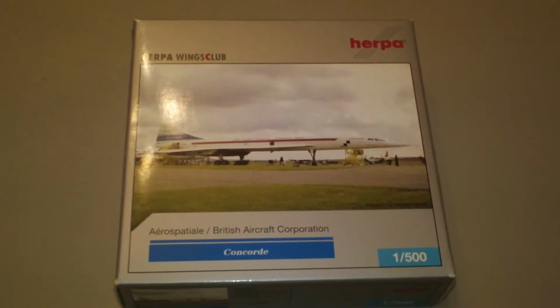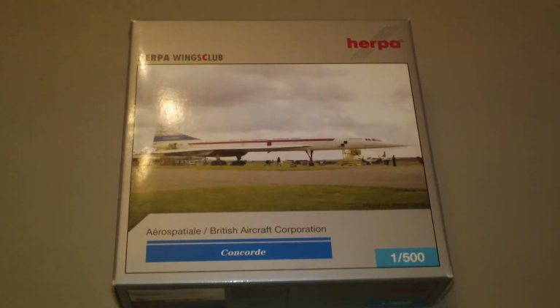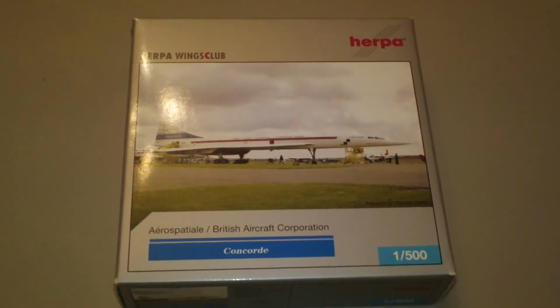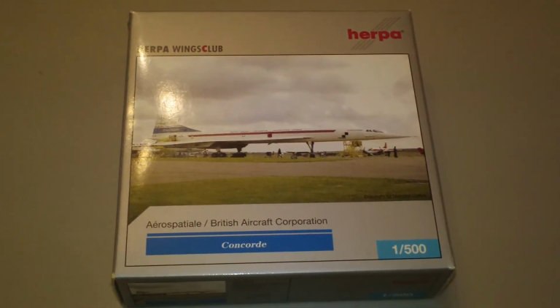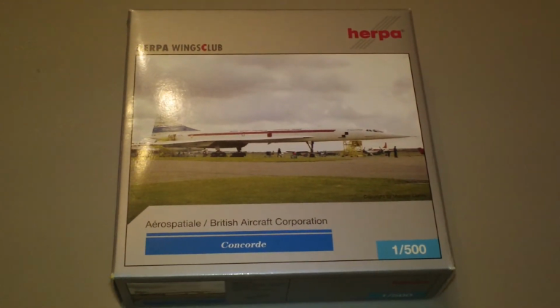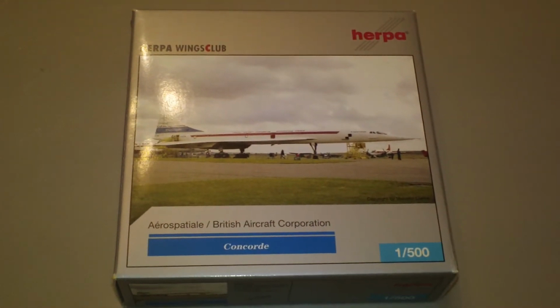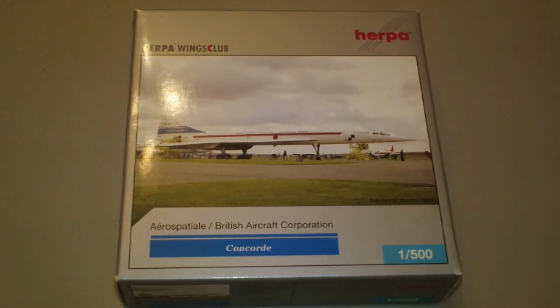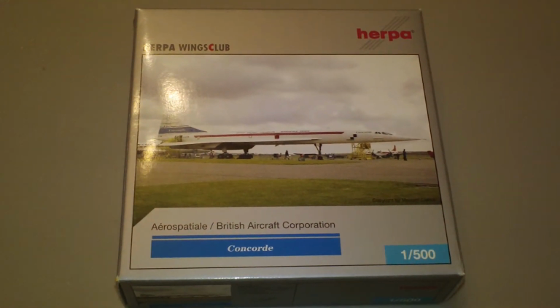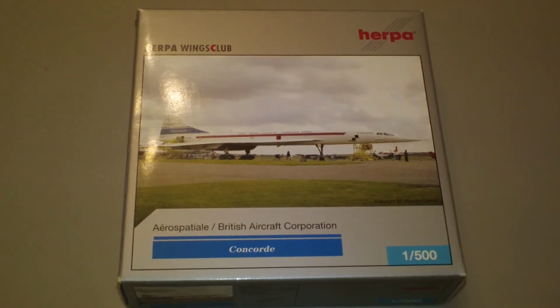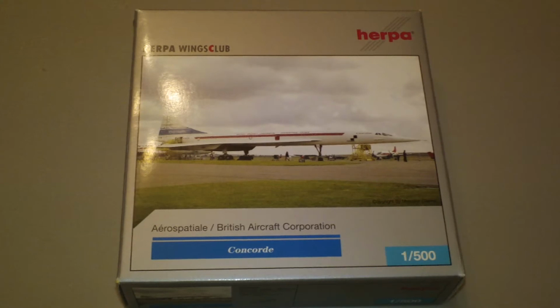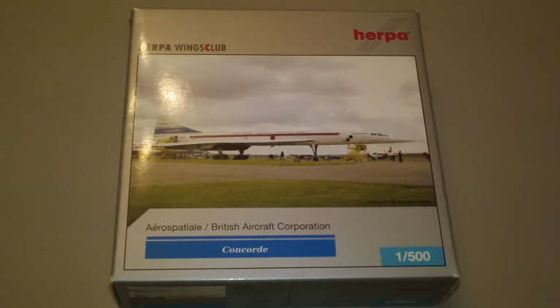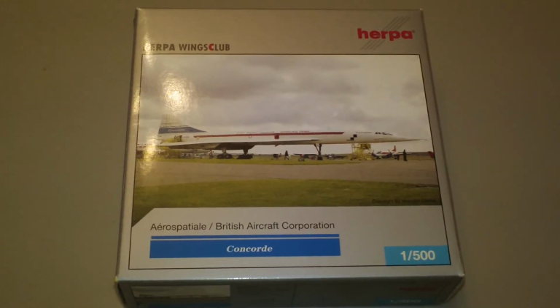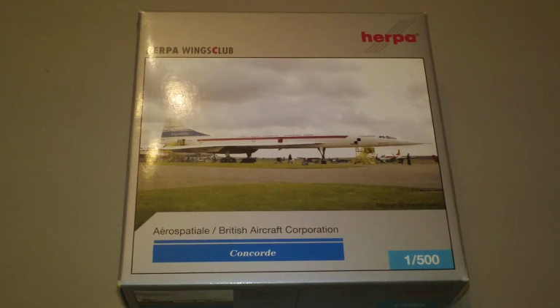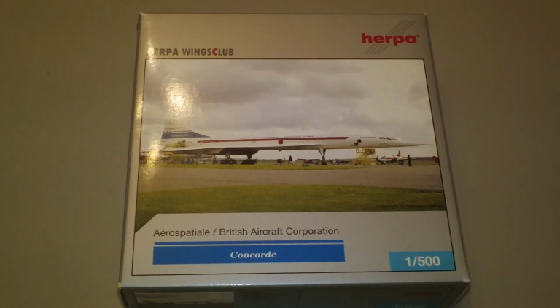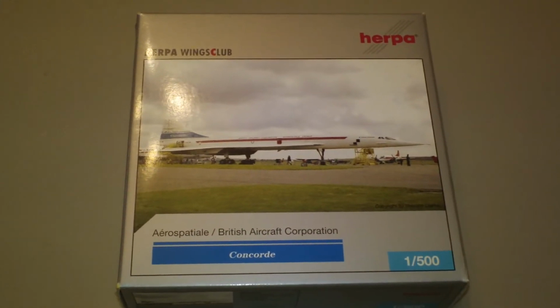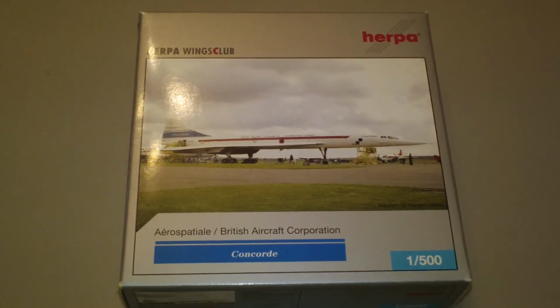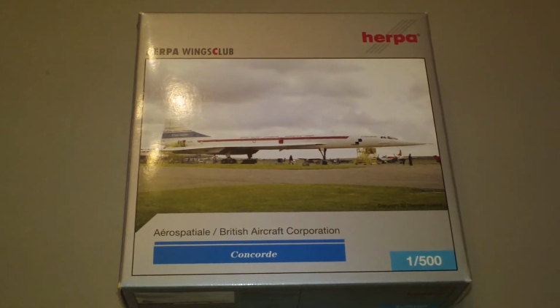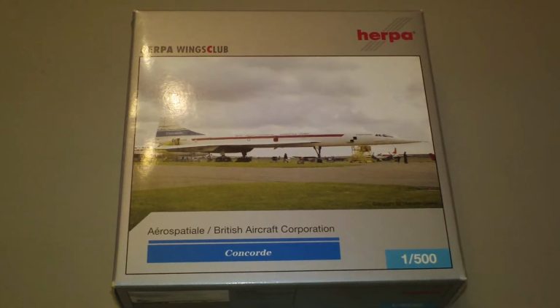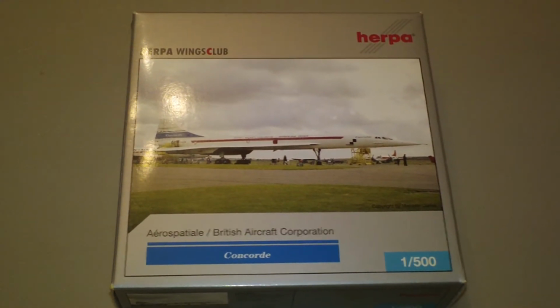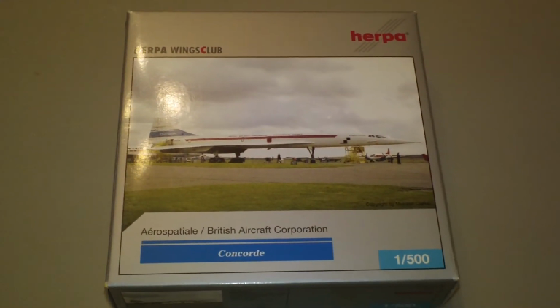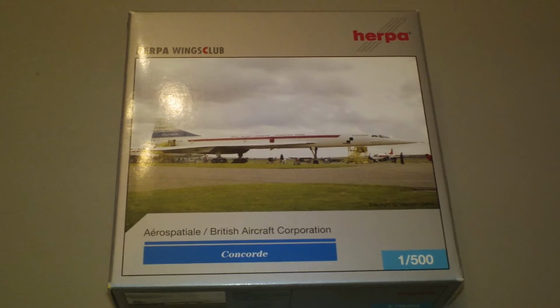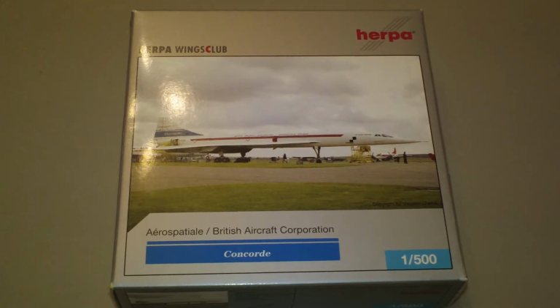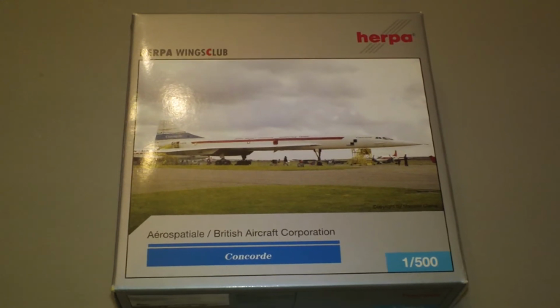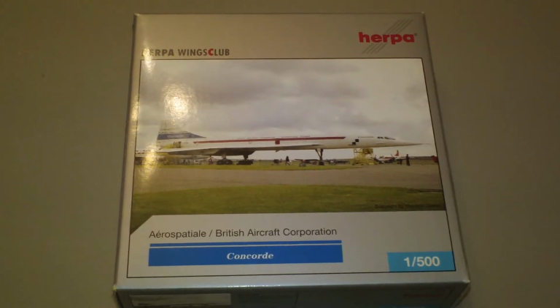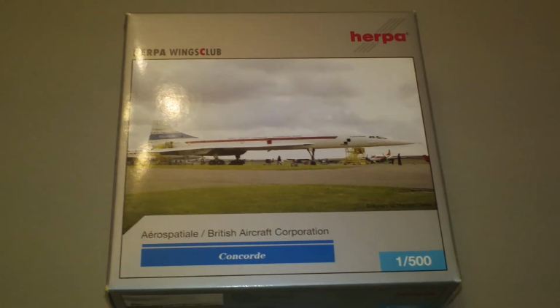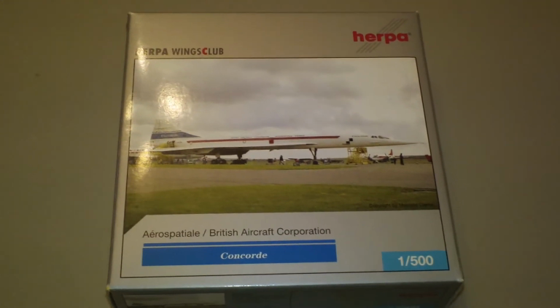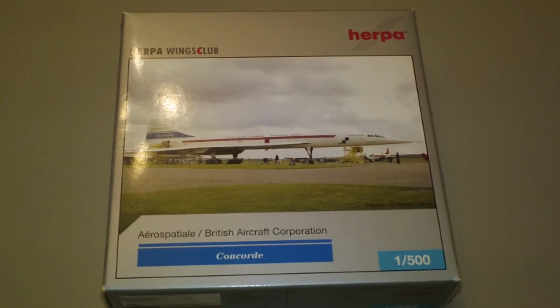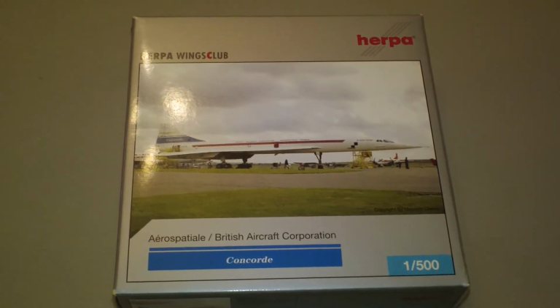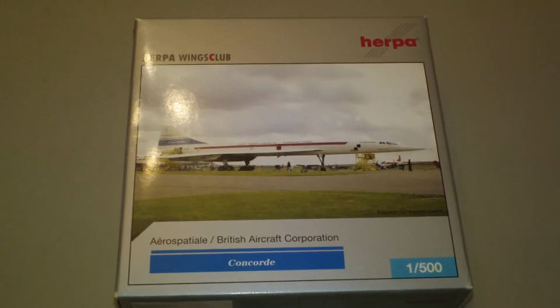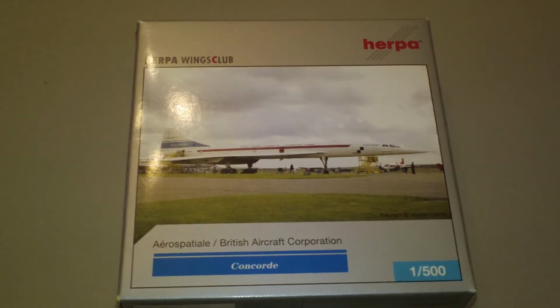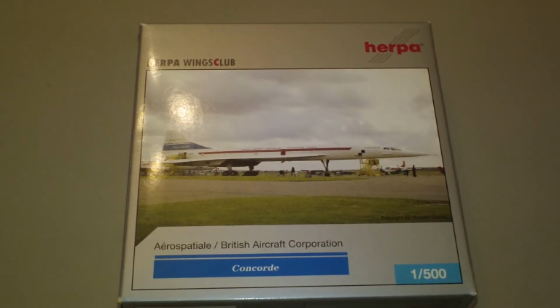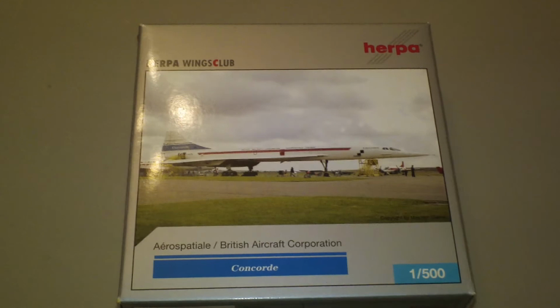Hey everyone, it's Jack Fooke again. I'm back with another 1:500 scale airliner review, and today we're going to be looking at the Herpa Aerospatiale/France British Aircraft Corporation Concorde. This is Herpa catalog number 507042.